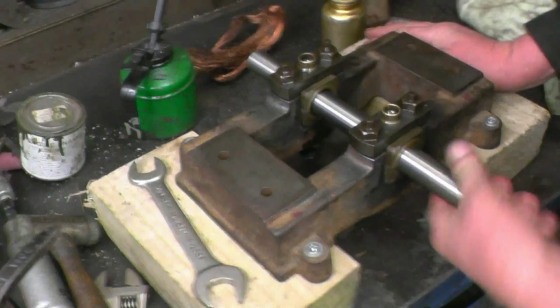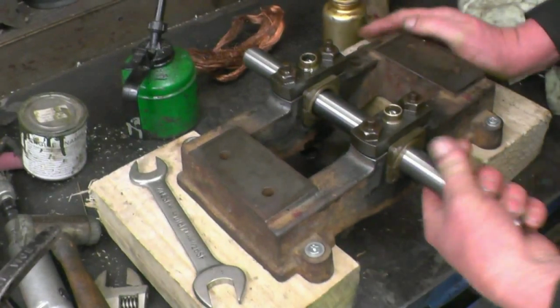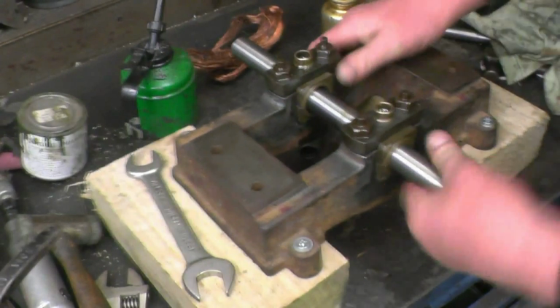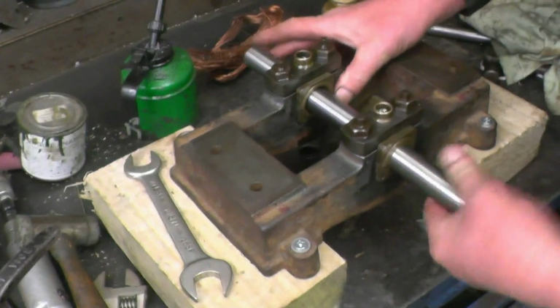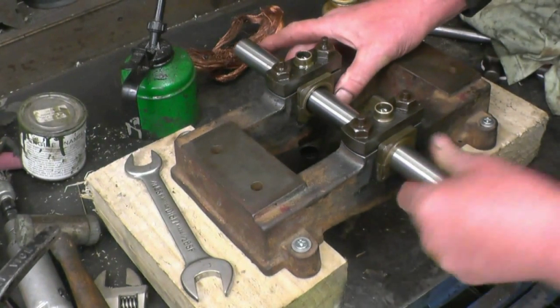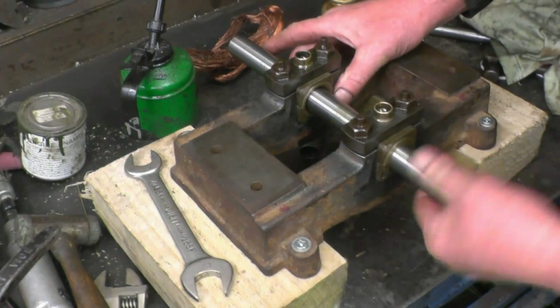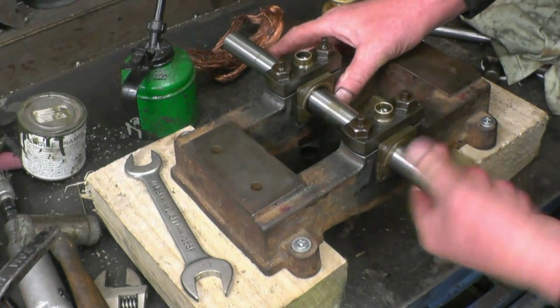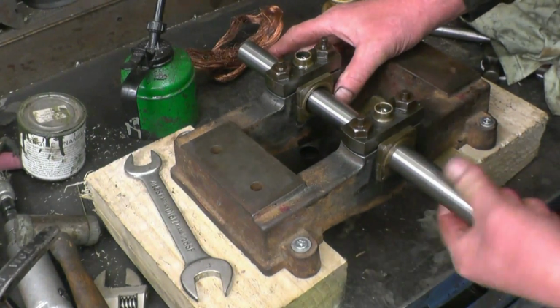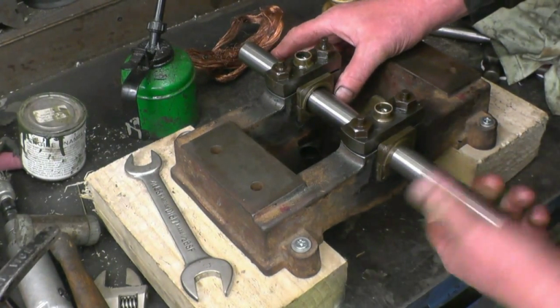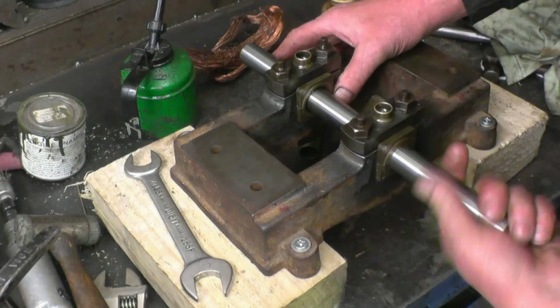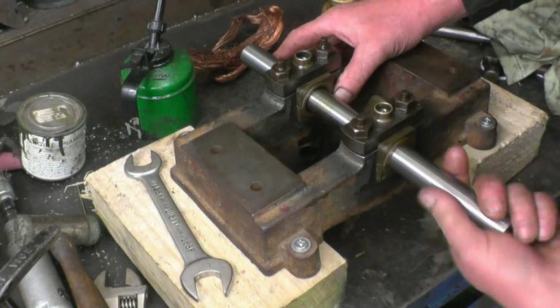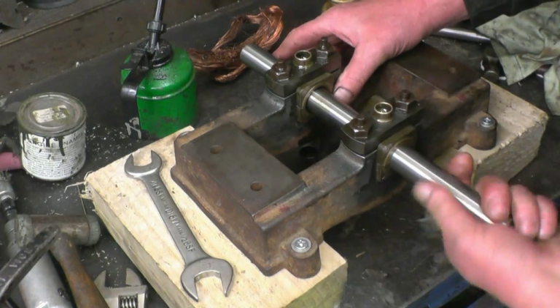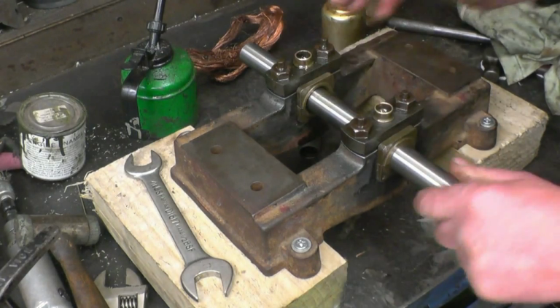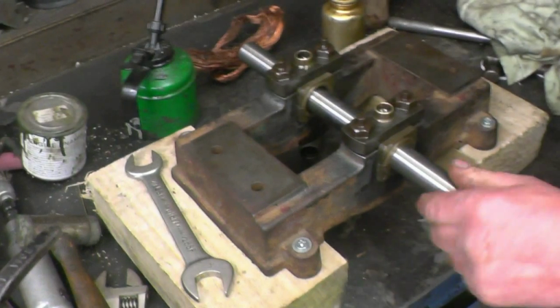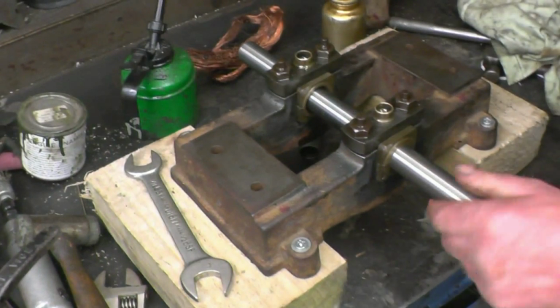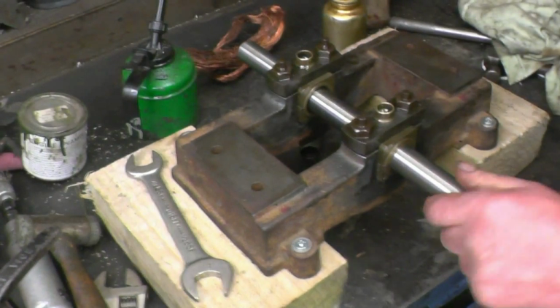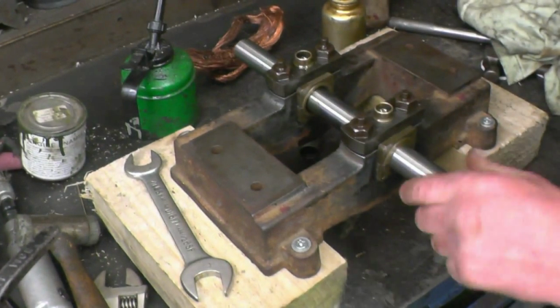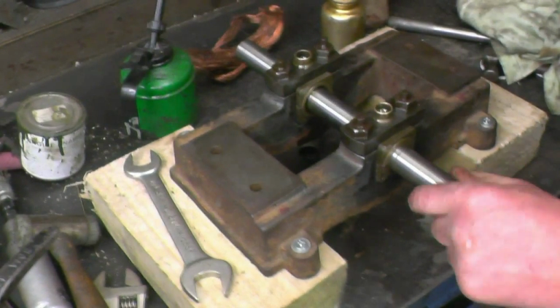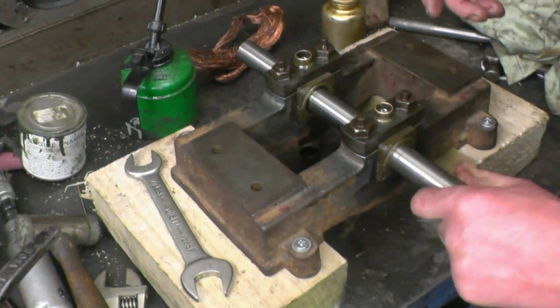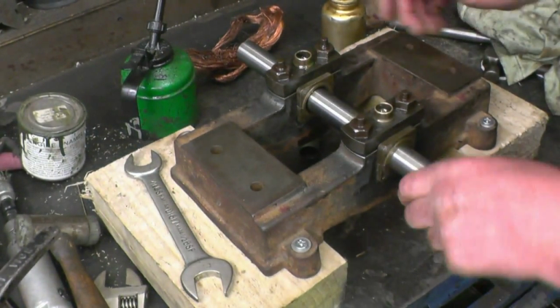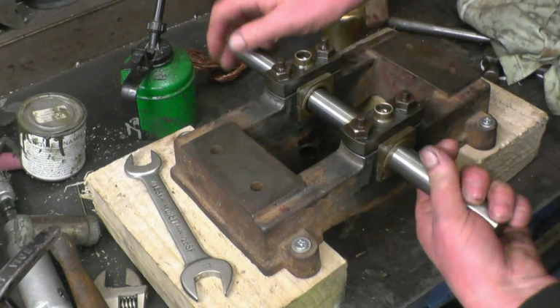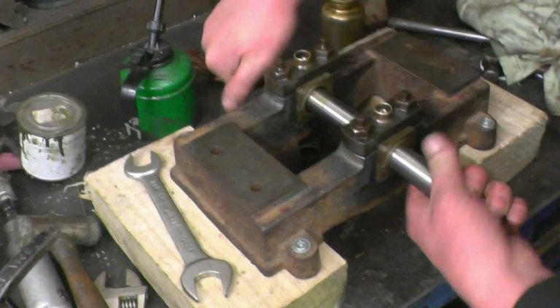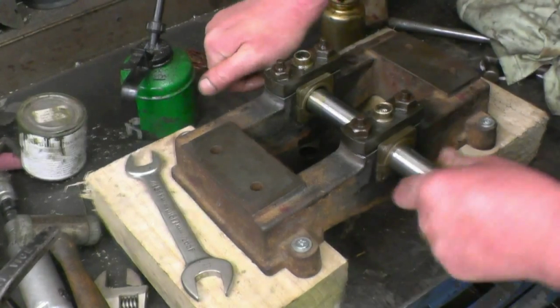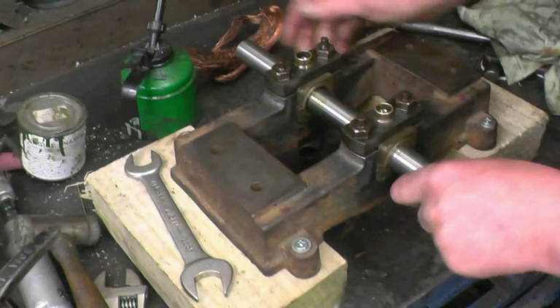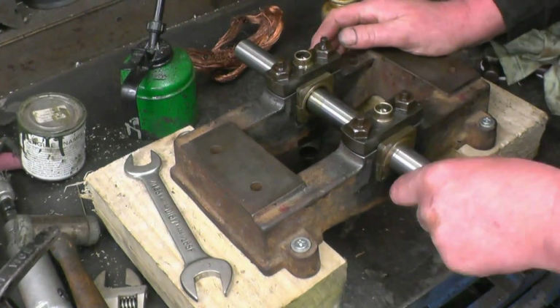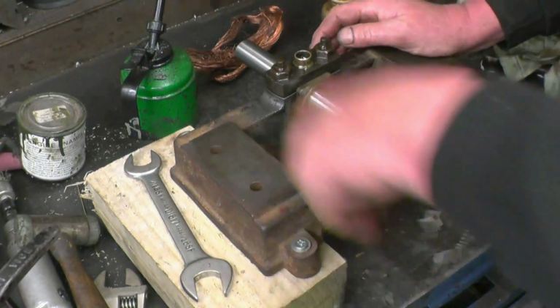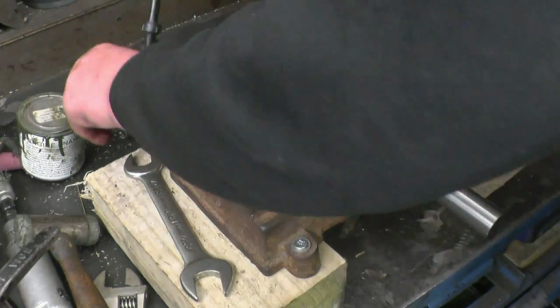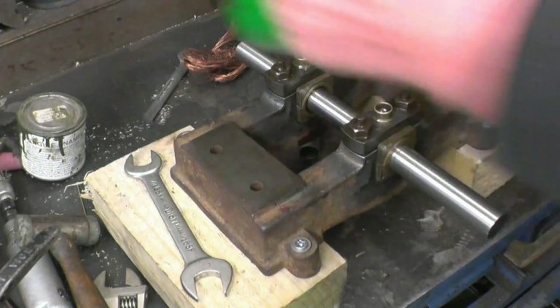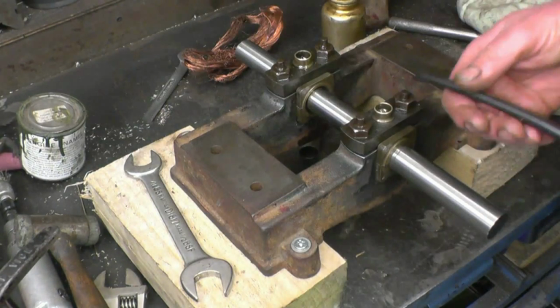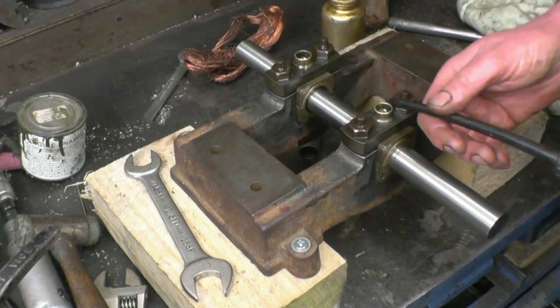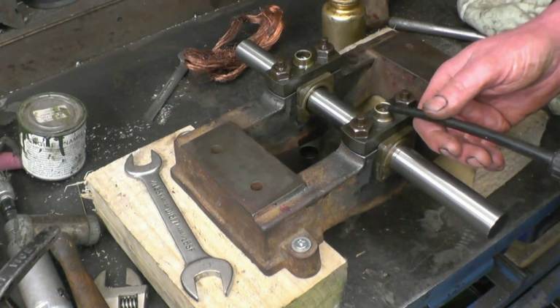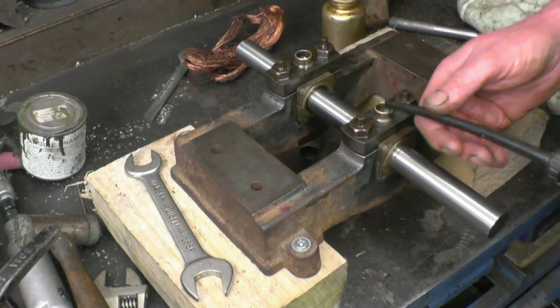Right, perfect — absolutely the dog's bollocks. Gripping but not too tight, that'll run in really nice.